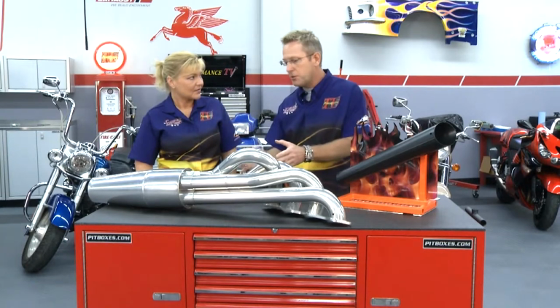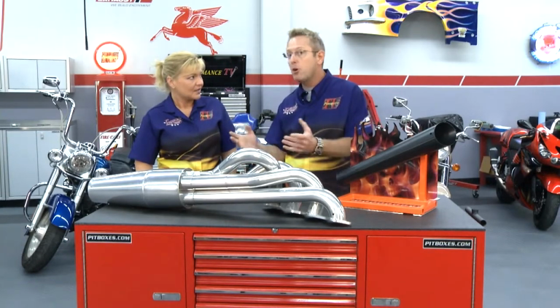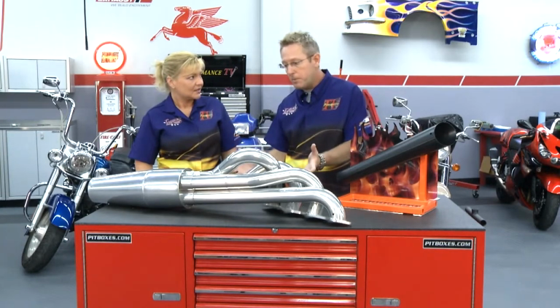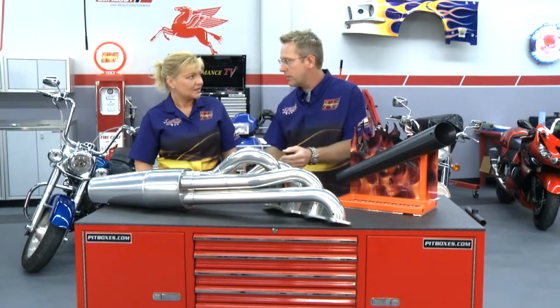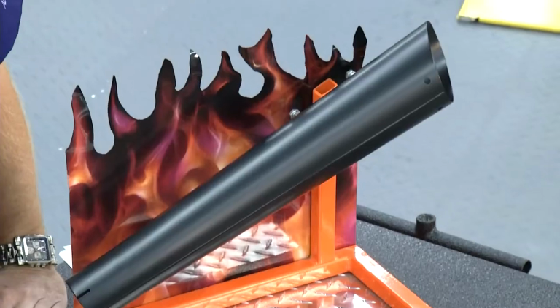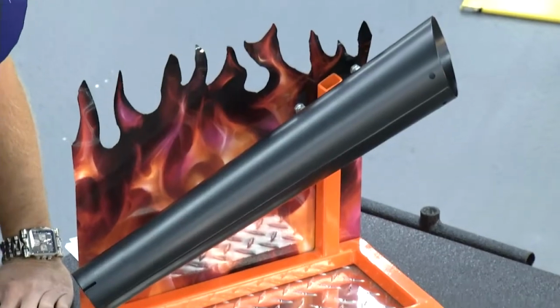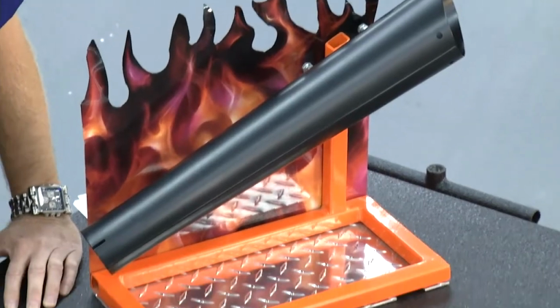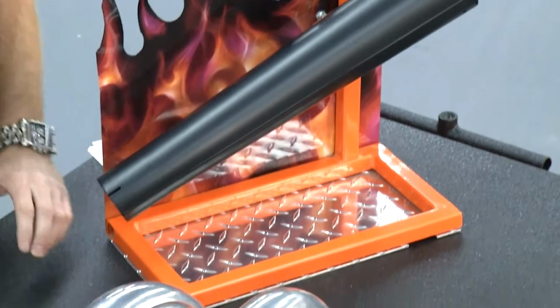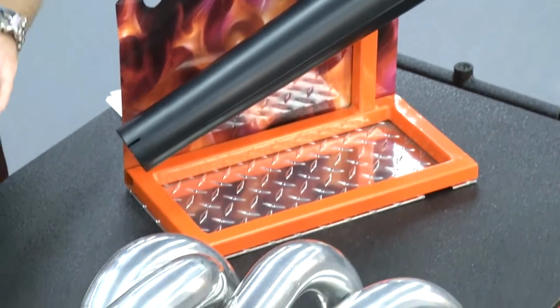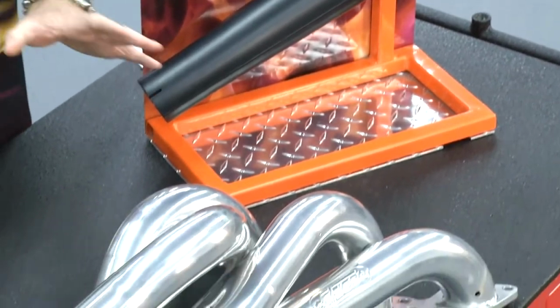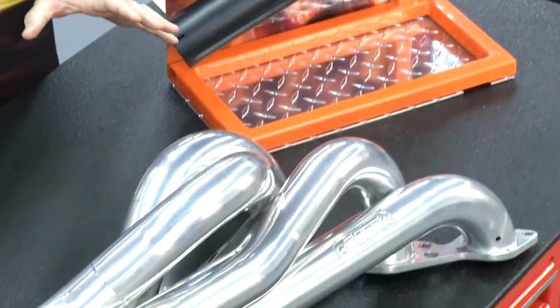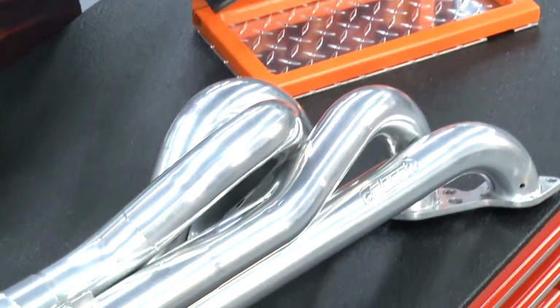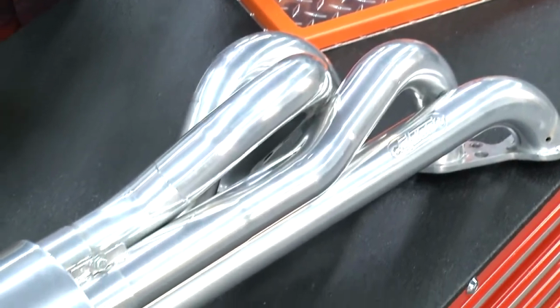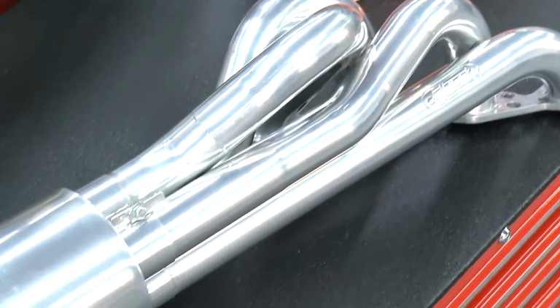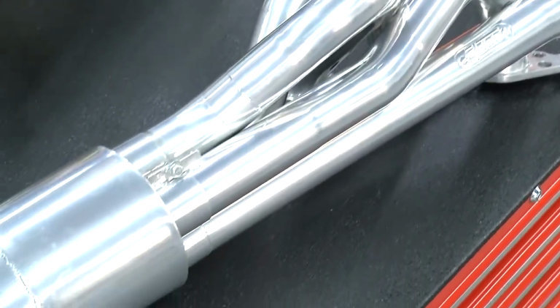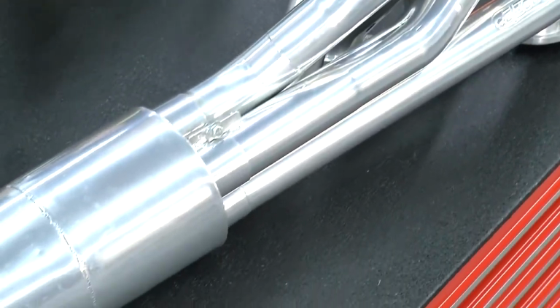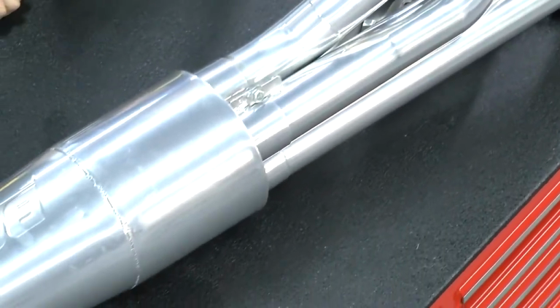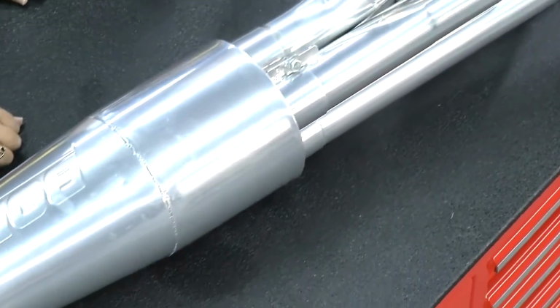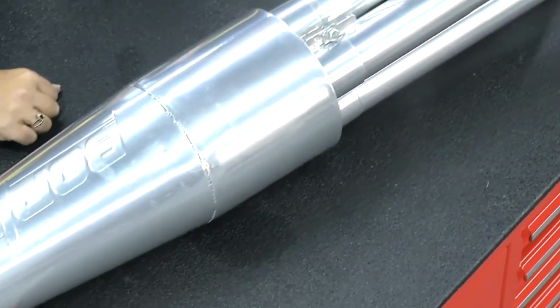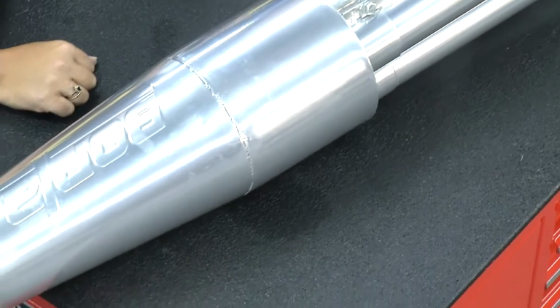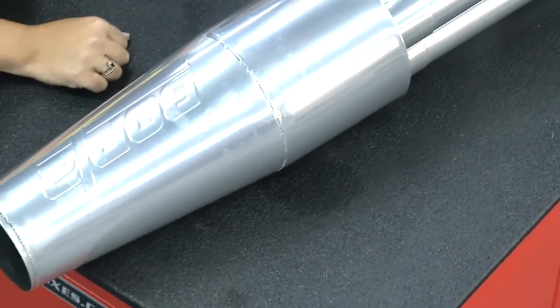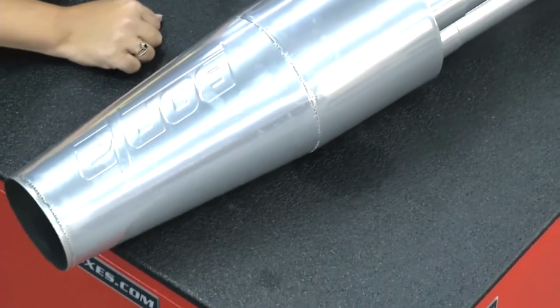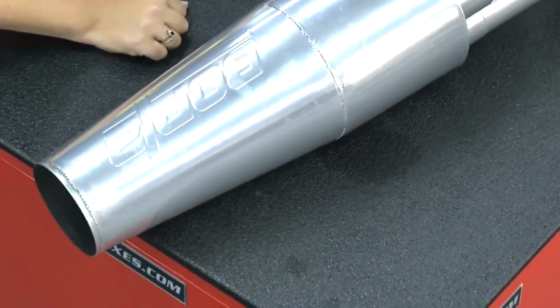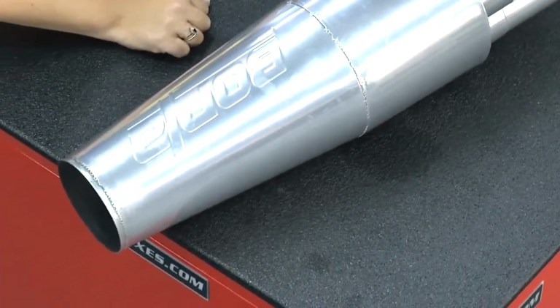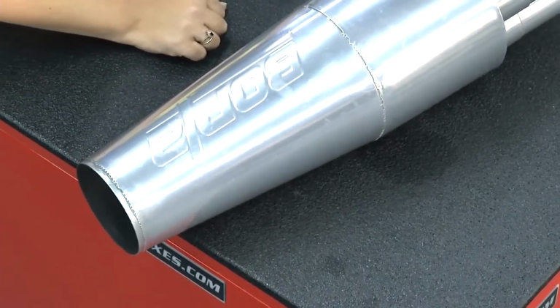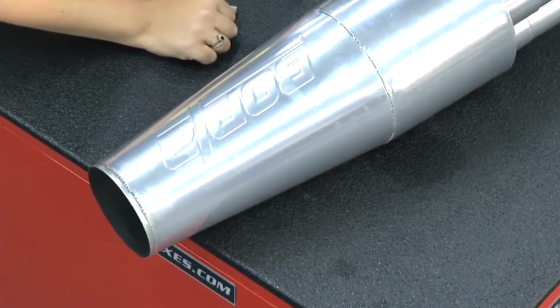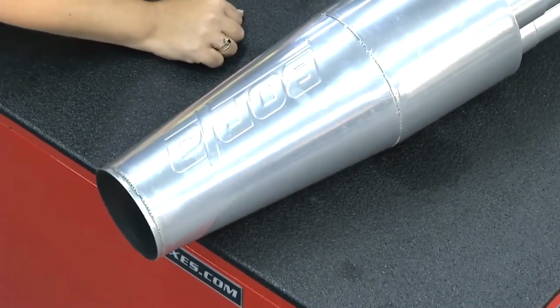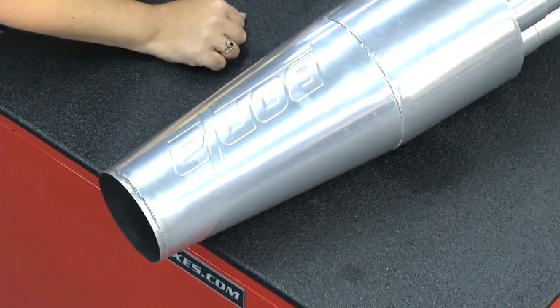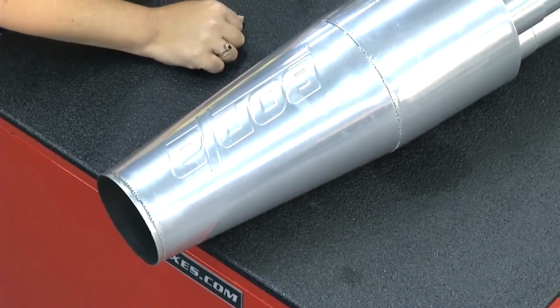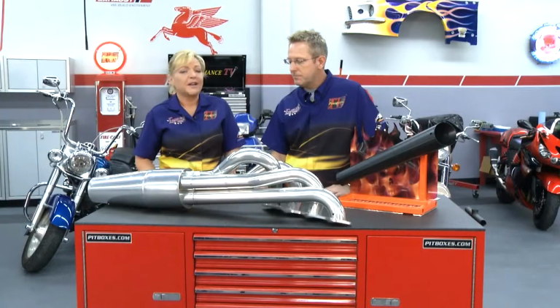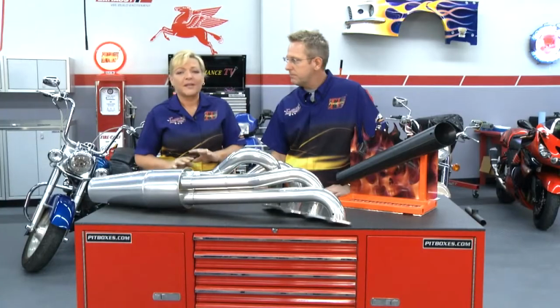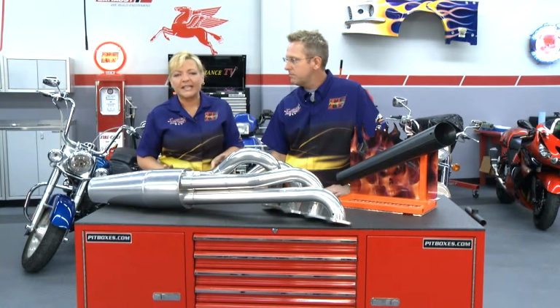It's going to reduce the temperature underneath the hood, make your car run better, and keep the heat down. You won't have vapor locking from the fuel getting hot. Coat them, put a little money into them in the beginning, and it's going to last a long time. If you're going to spend a lot of money on a set of headers, why not make them last that much longer?